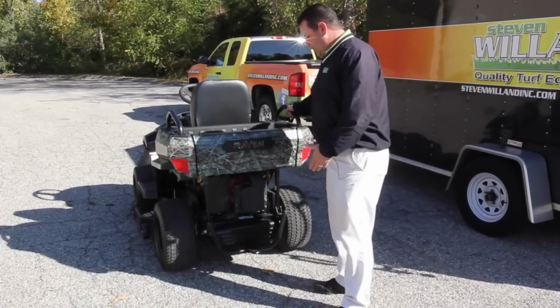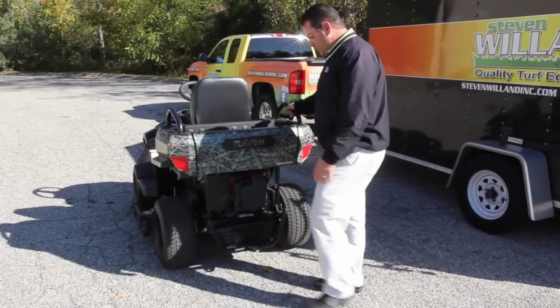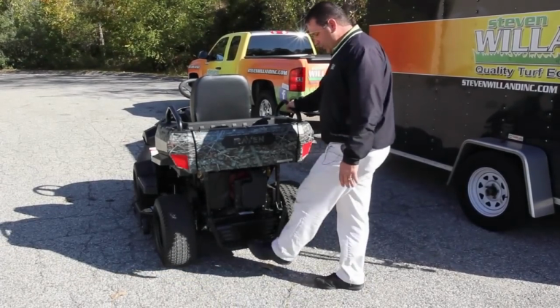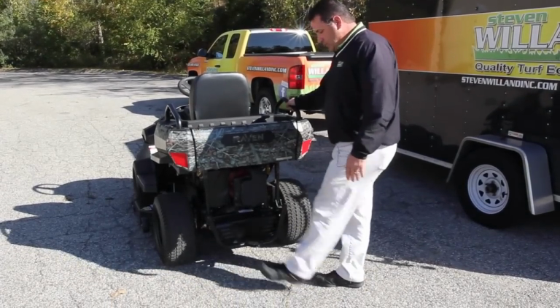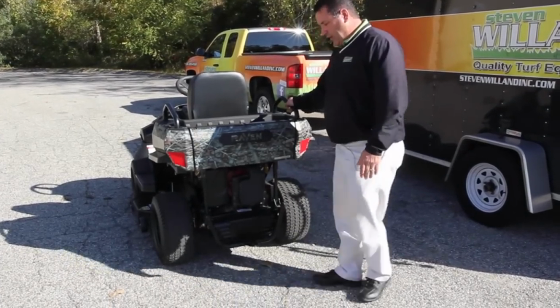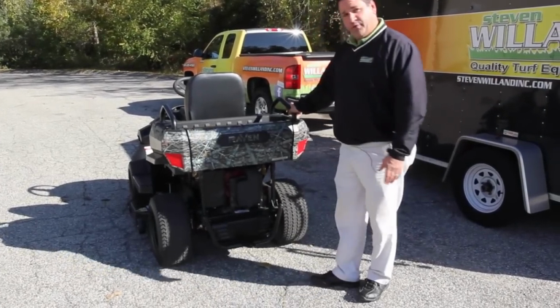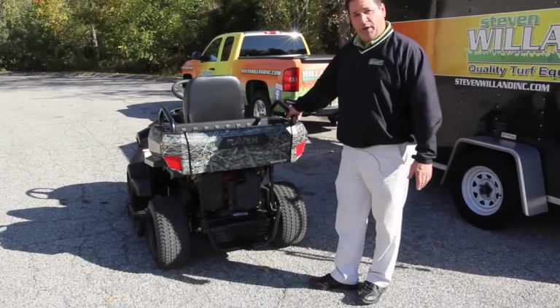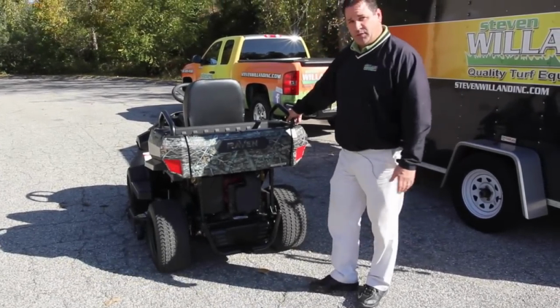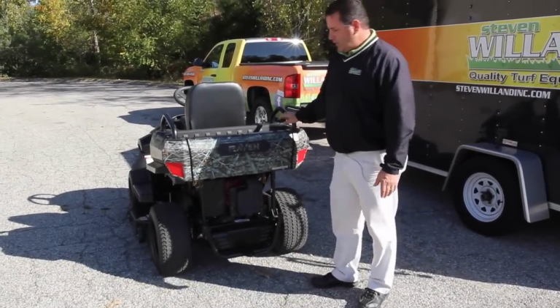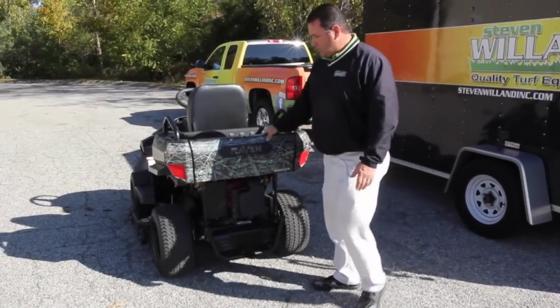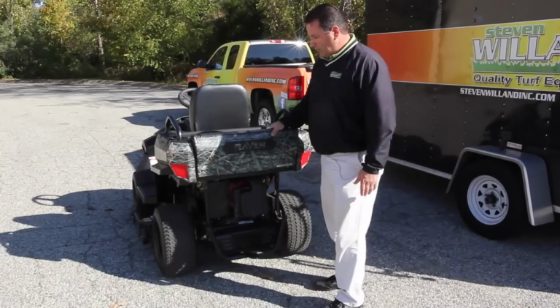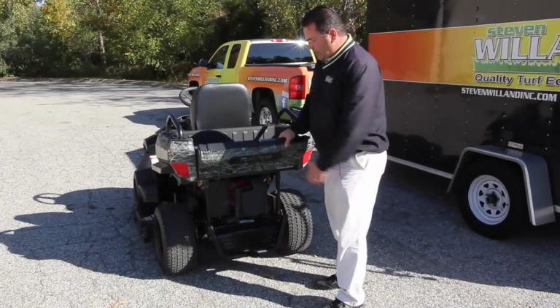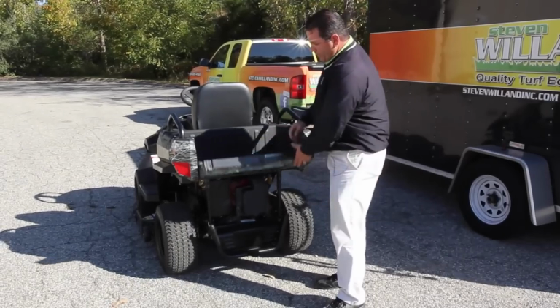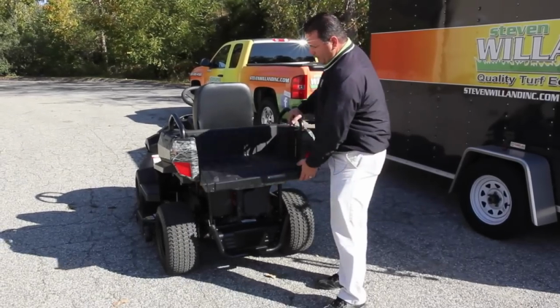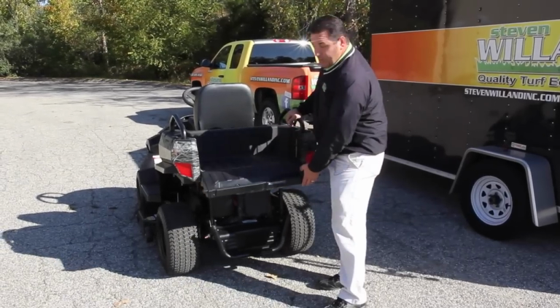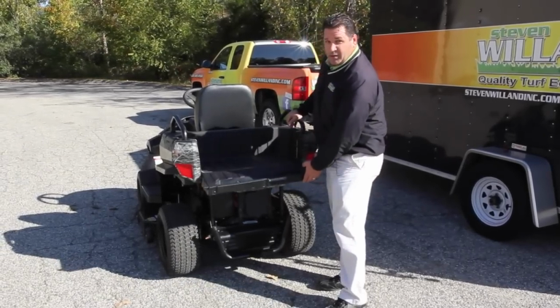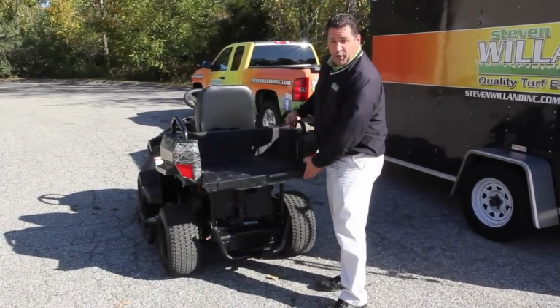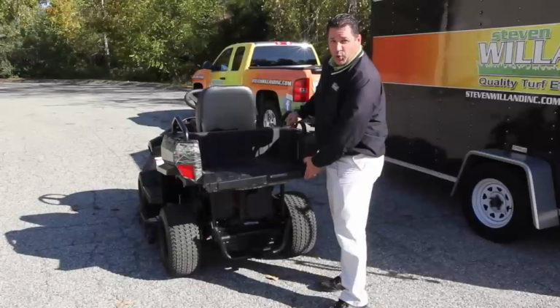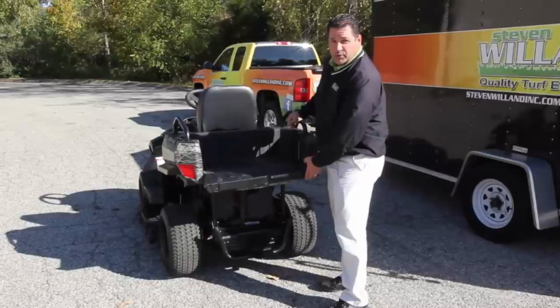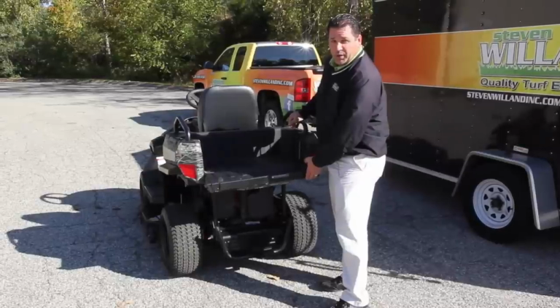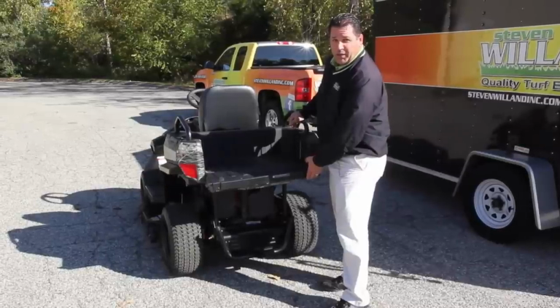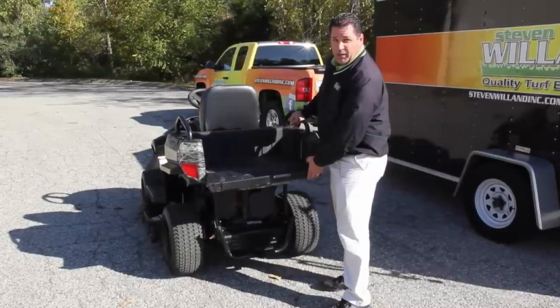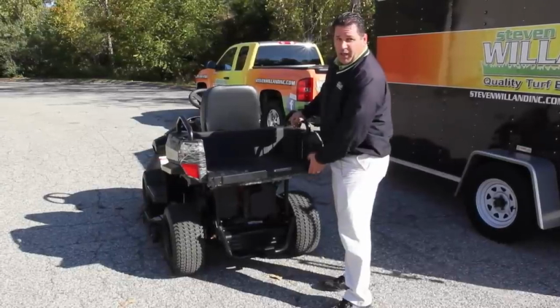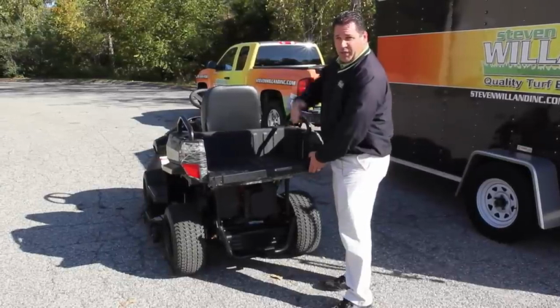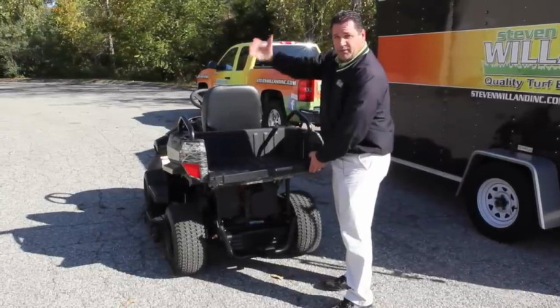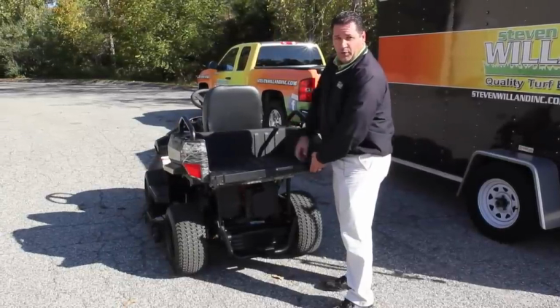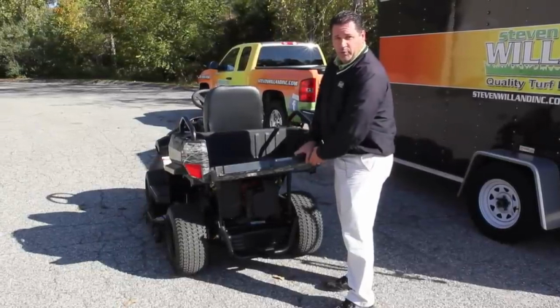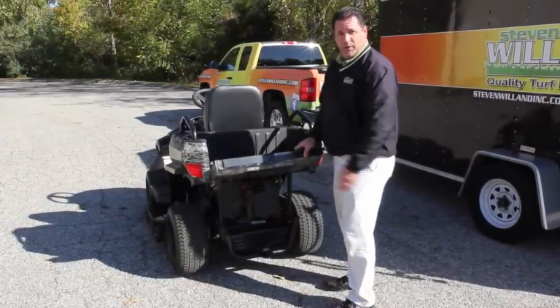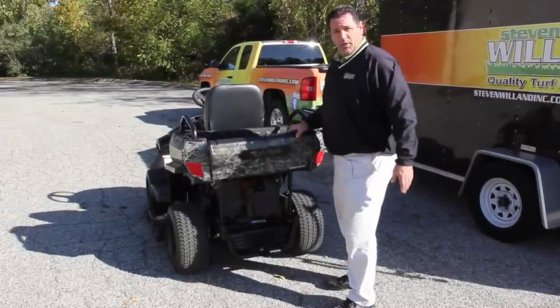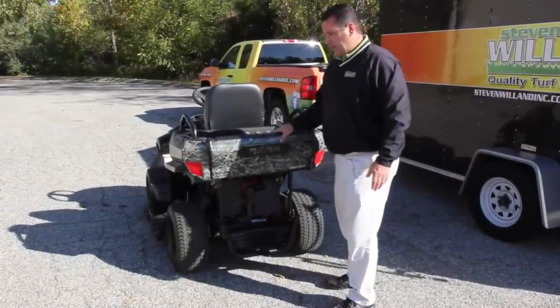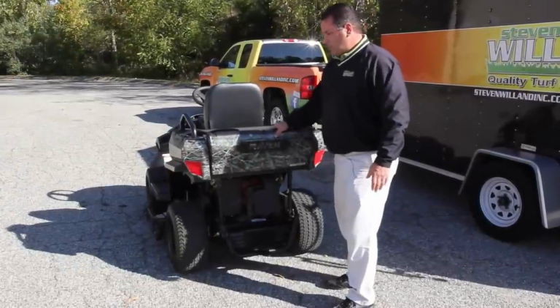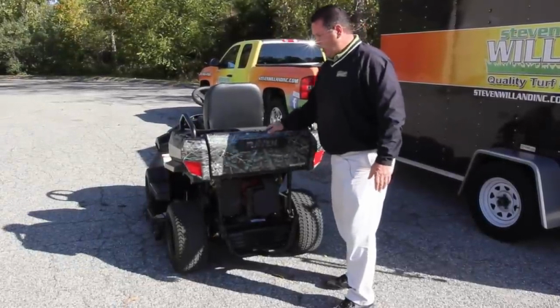It has a towing capacity of 550 pounds. There's a little tailgate area in the back to carry your tools or anything you may need on a job that's farther away from your house or barn.